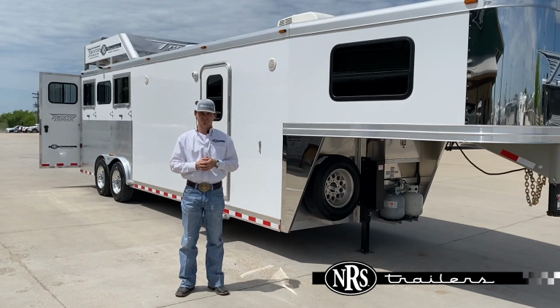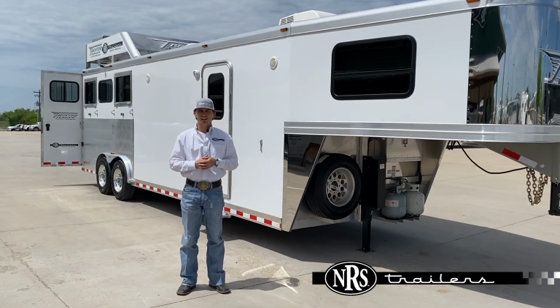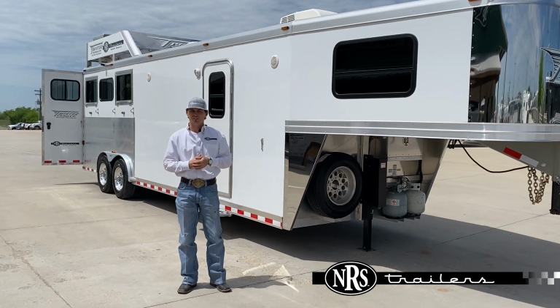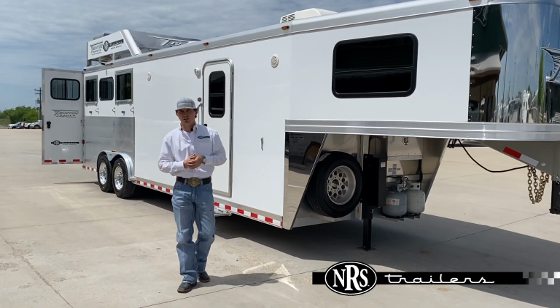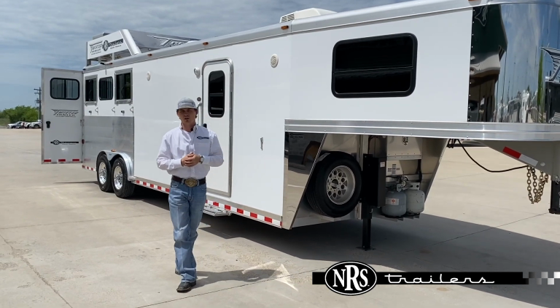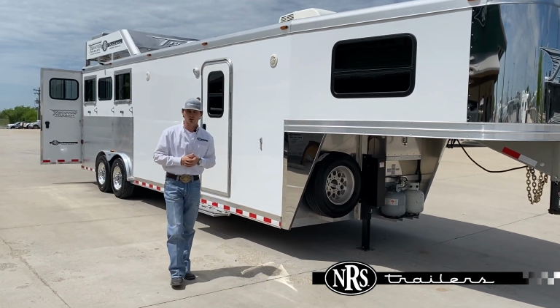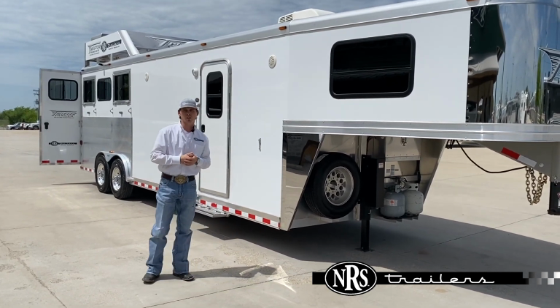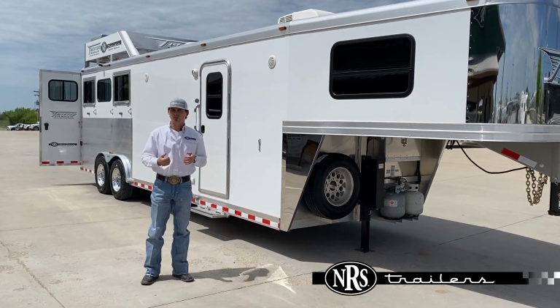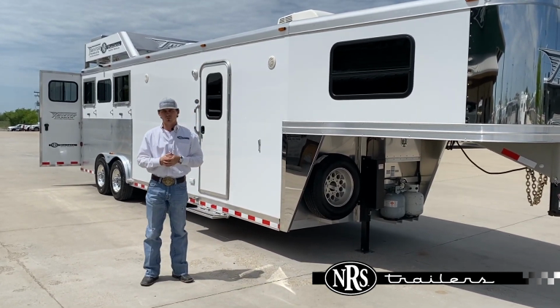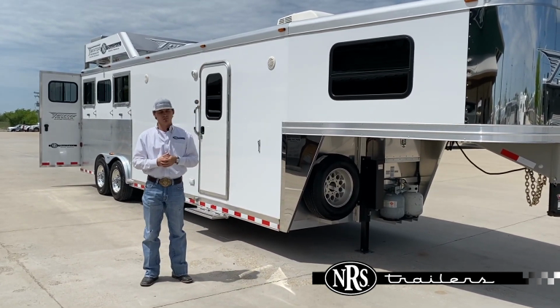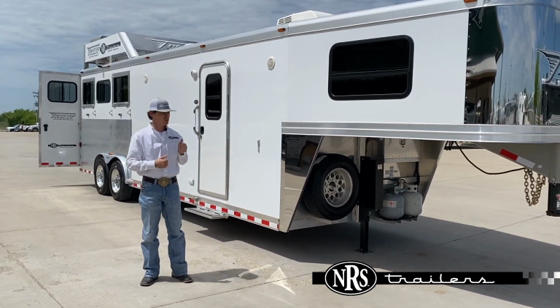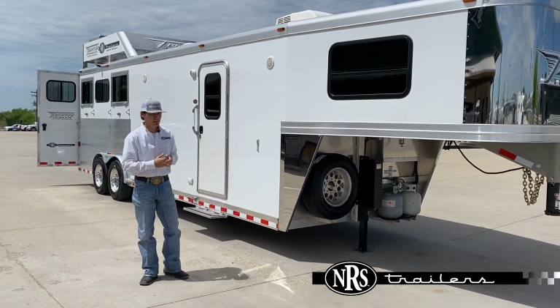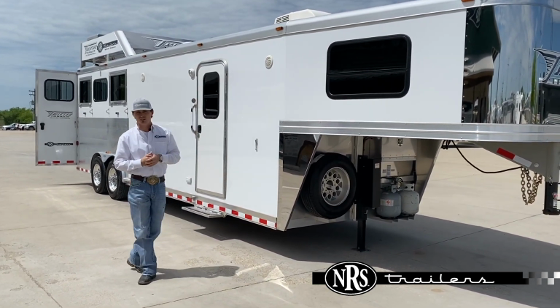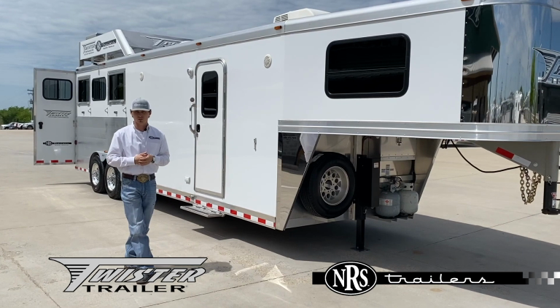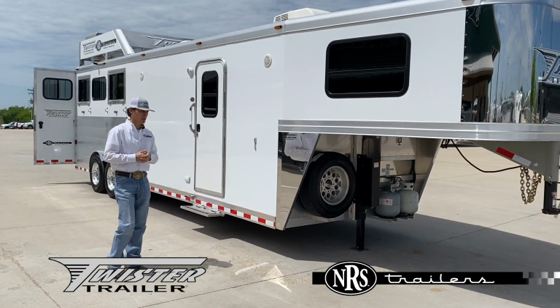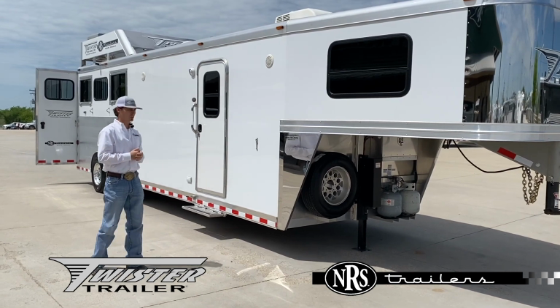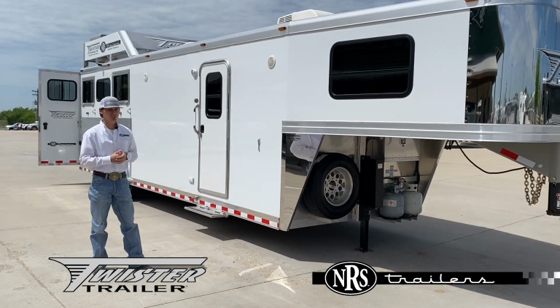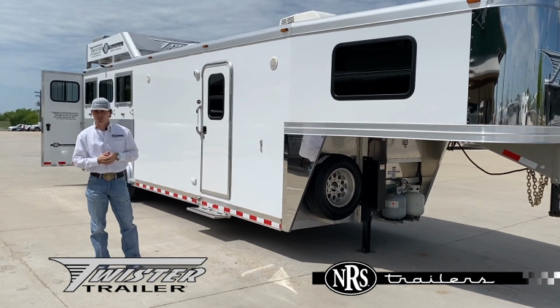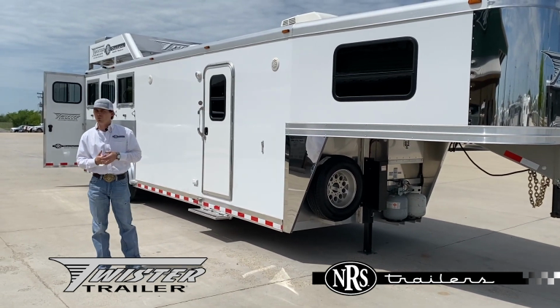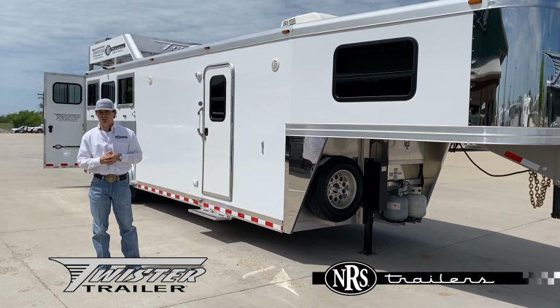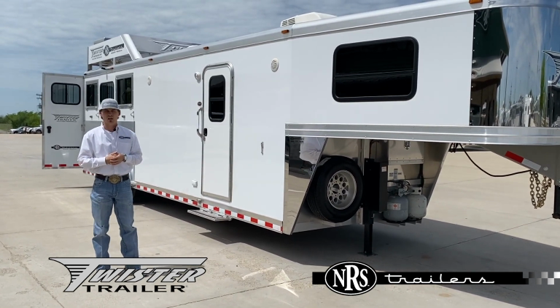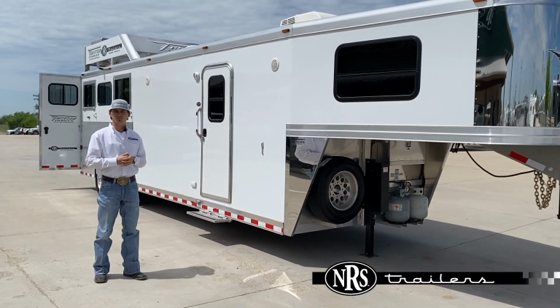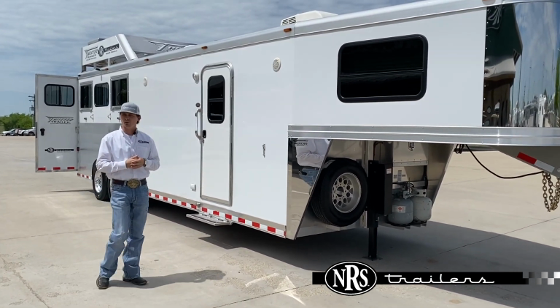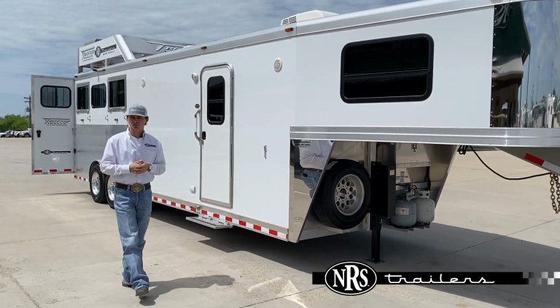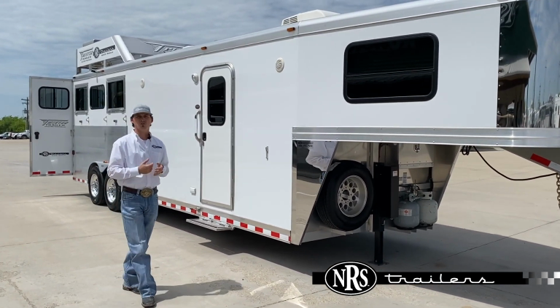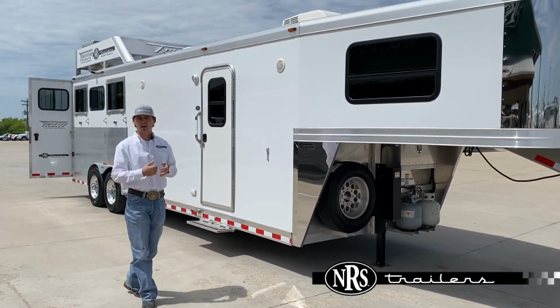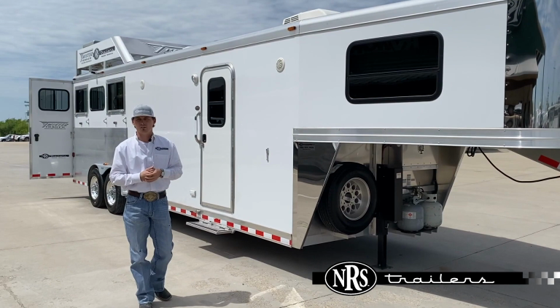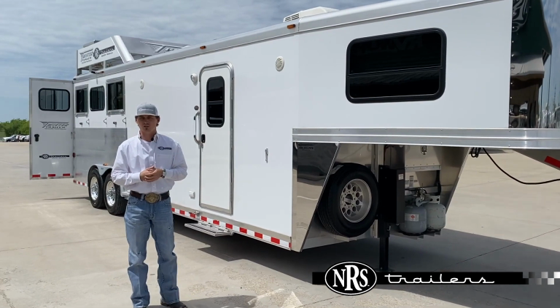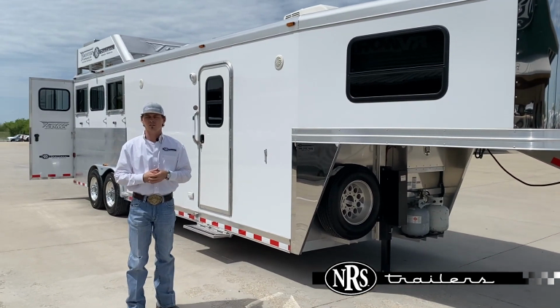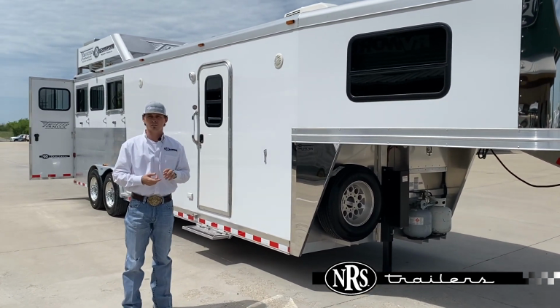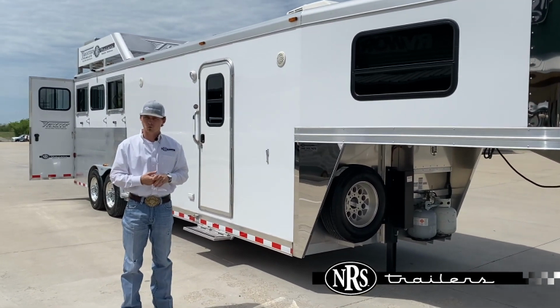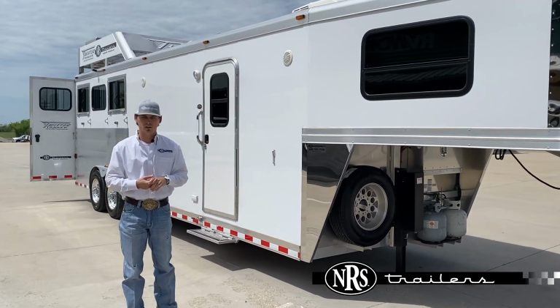Hey guys, Glenn here with NRS Trailers. I want to go over another one of our units. This one's a 2019 Twister — it's a three-horse, ten-foot, New Way interior. This is a demo unit, so it was used by the manufacturer, but it still has a full warranty on it.